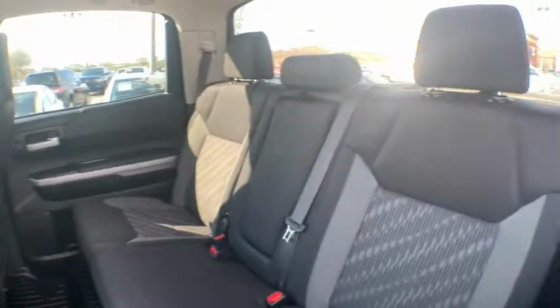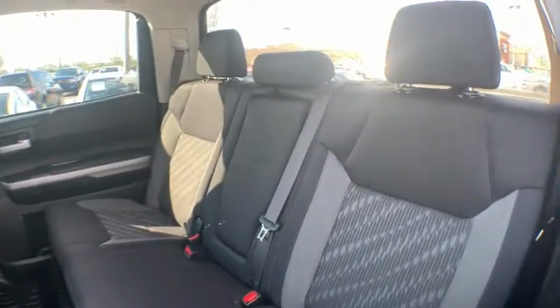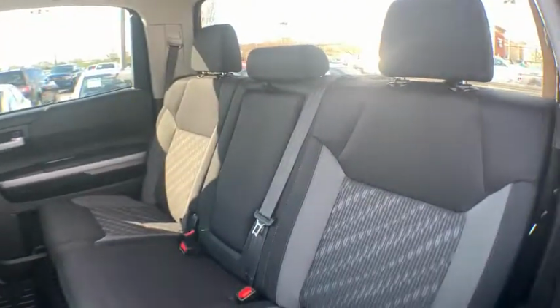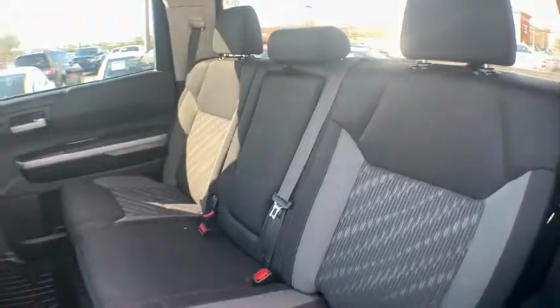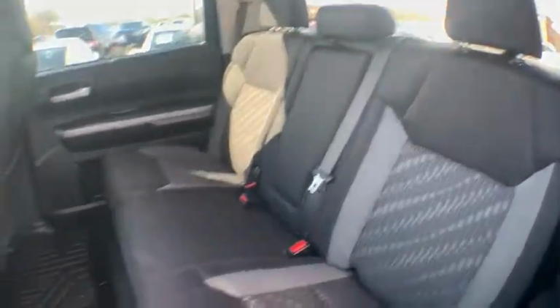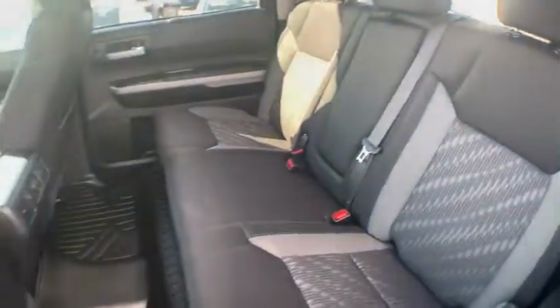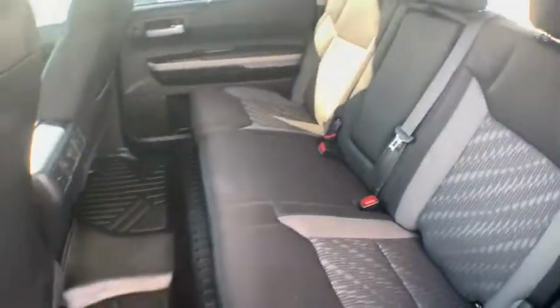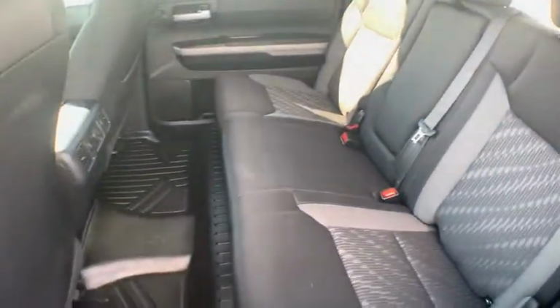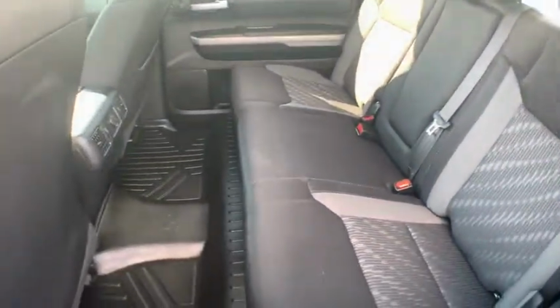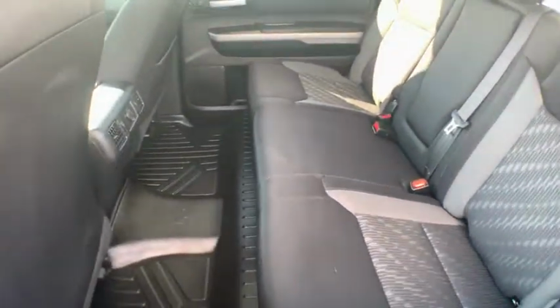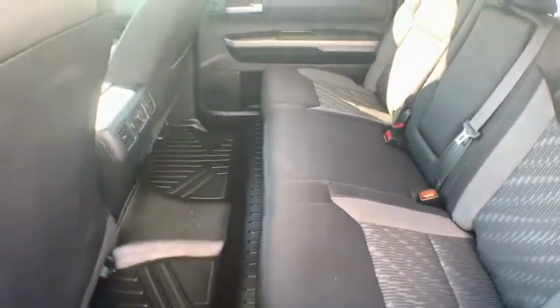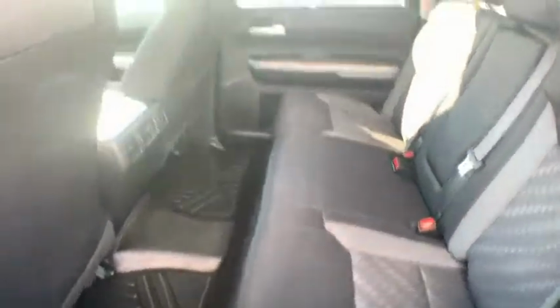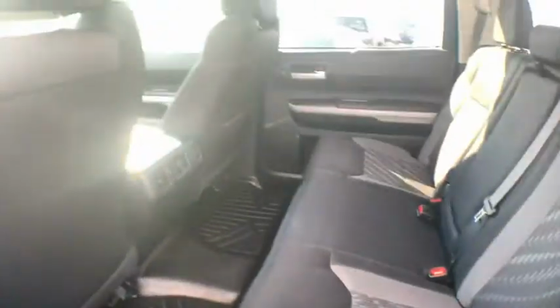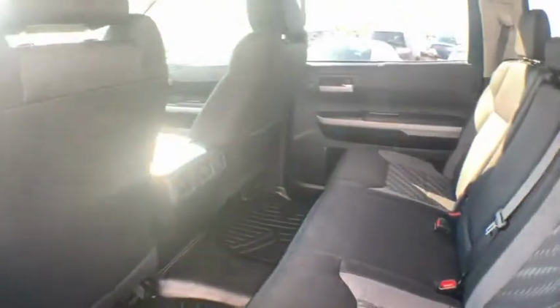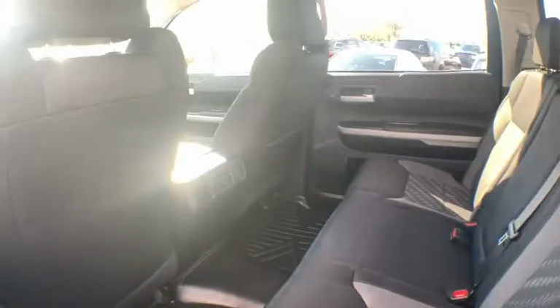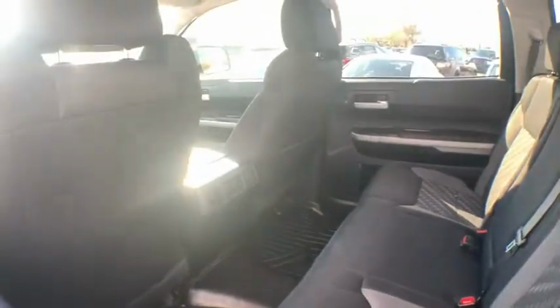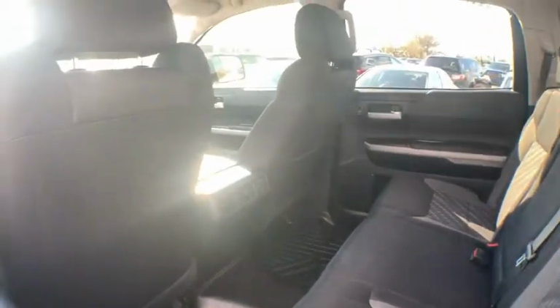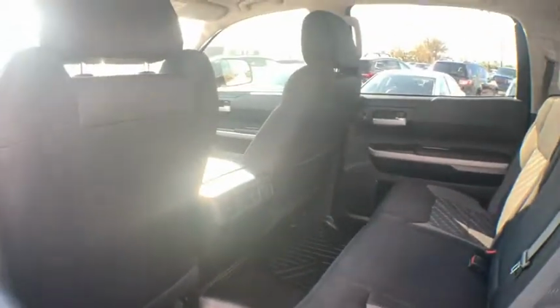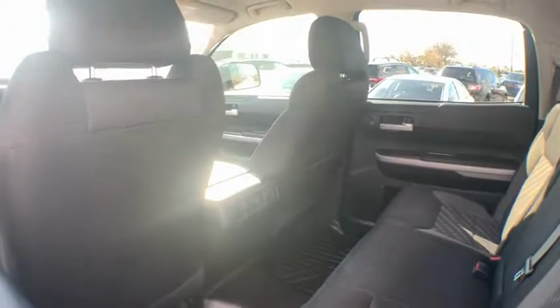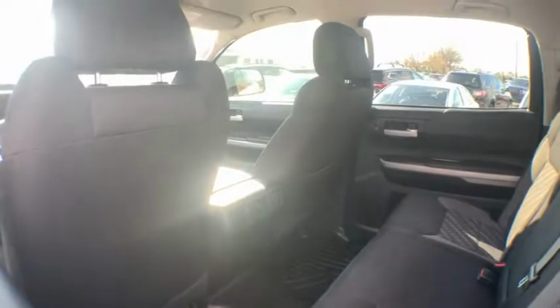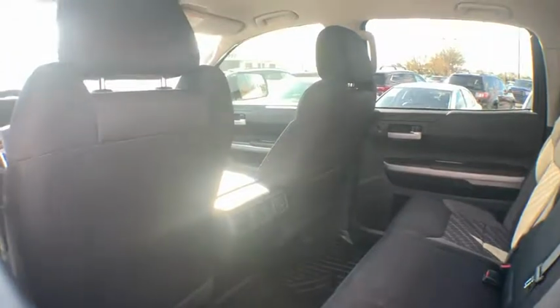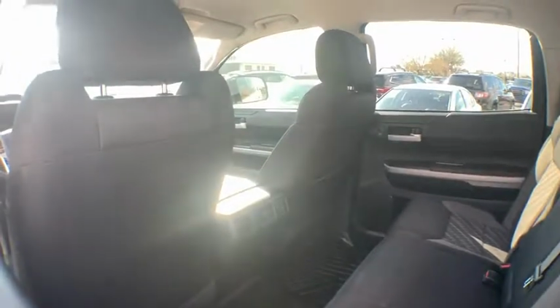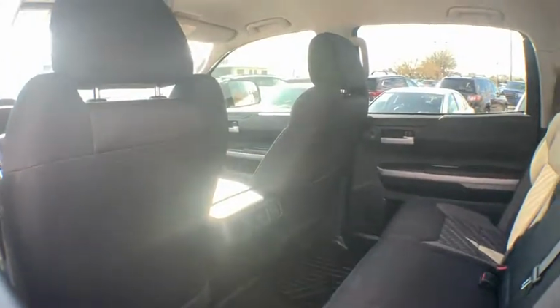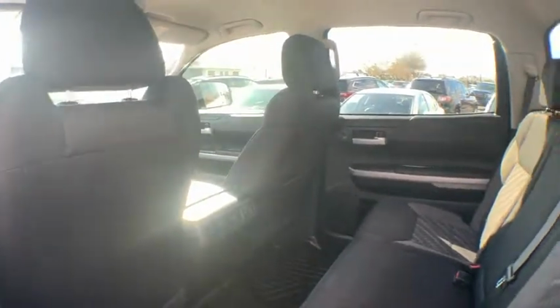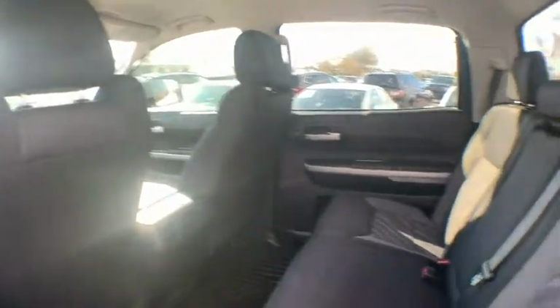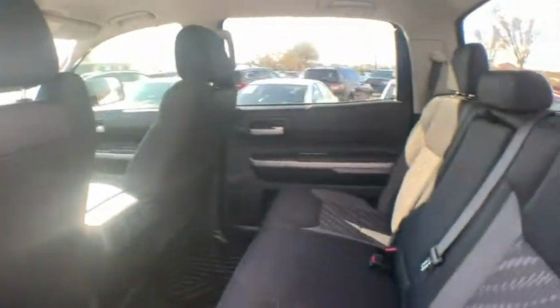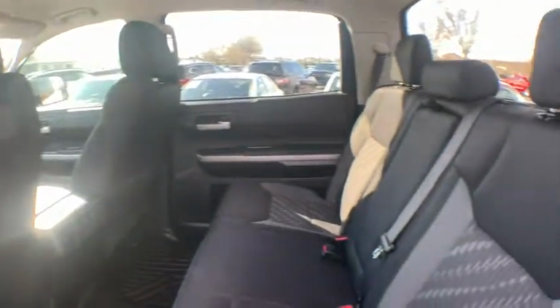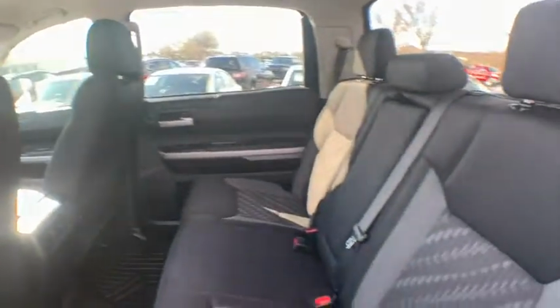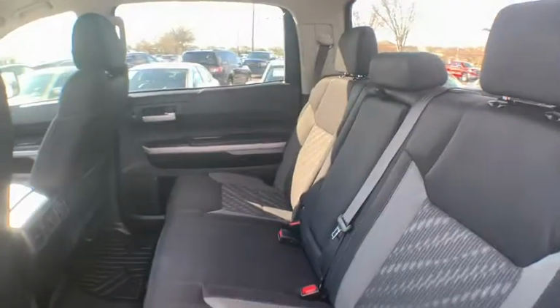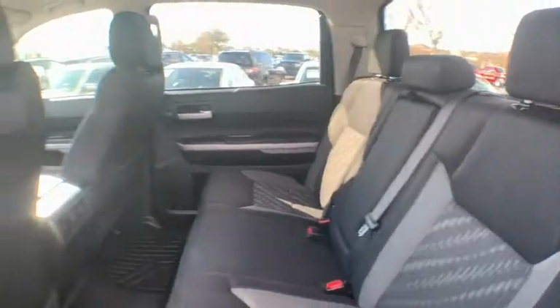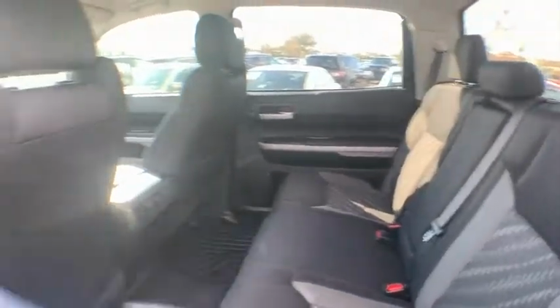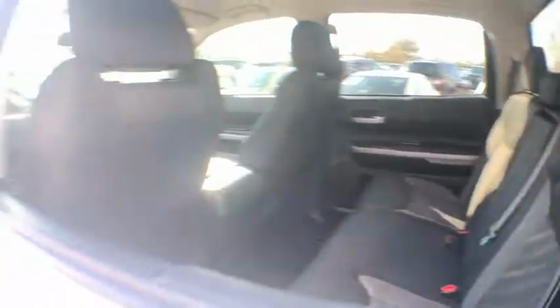Rear window defroster, CD player, power windows, fog lights, trip computer, remote keyless entry, sport package, and tachometer.